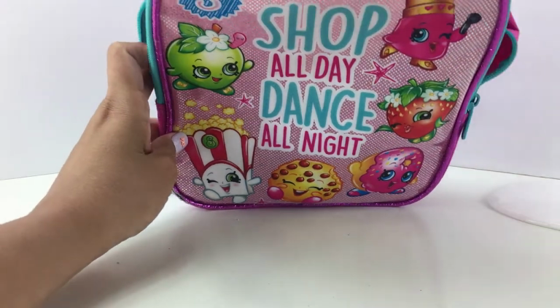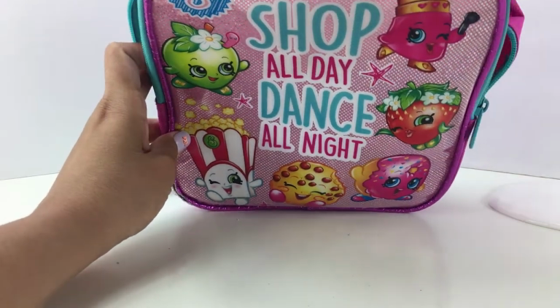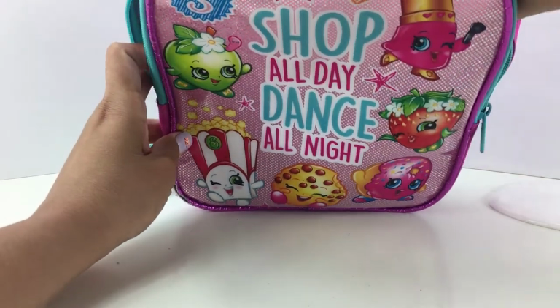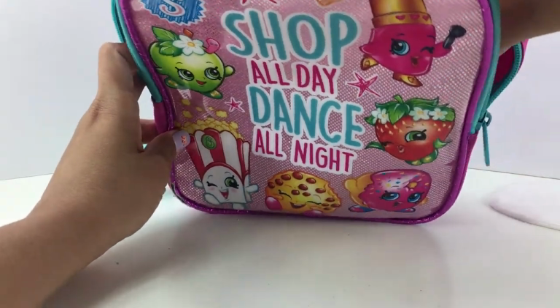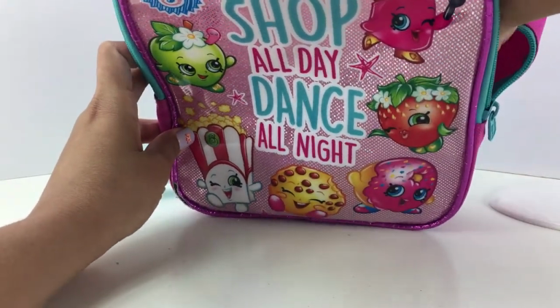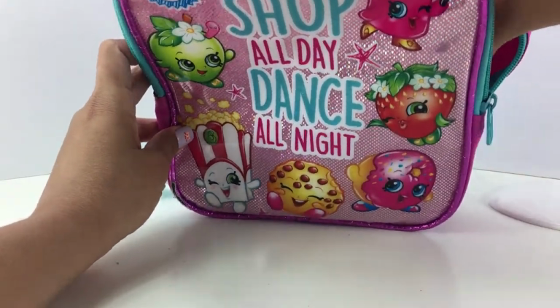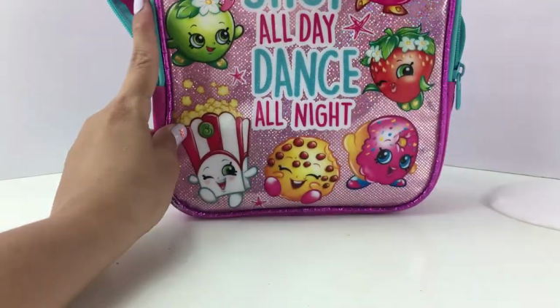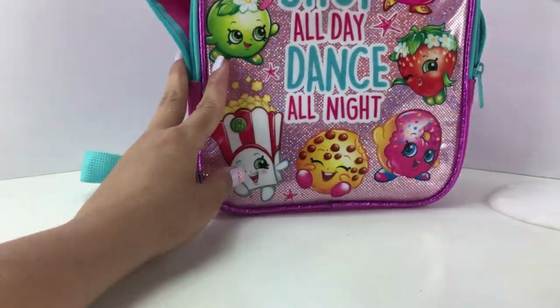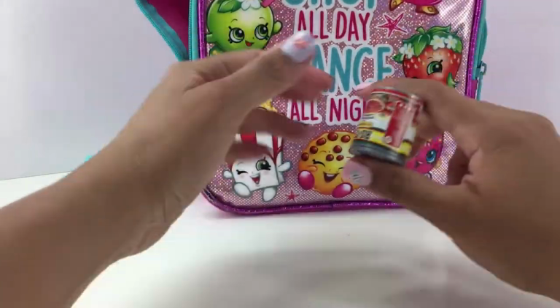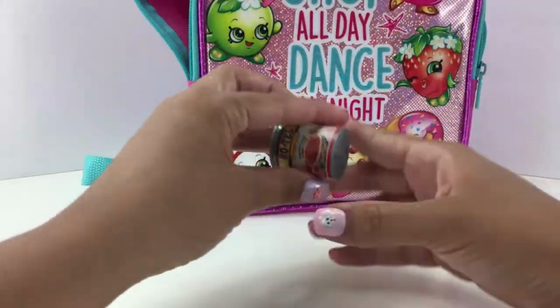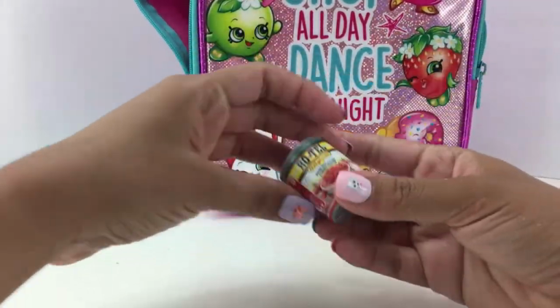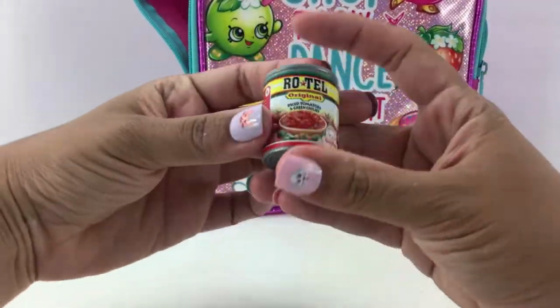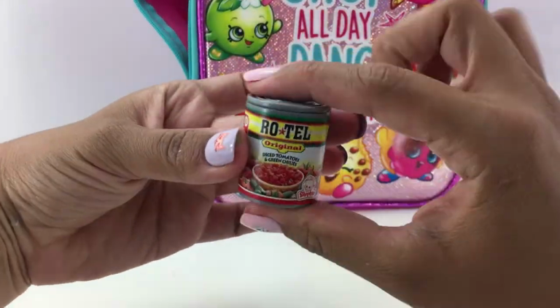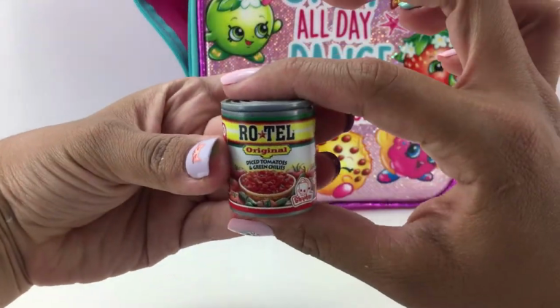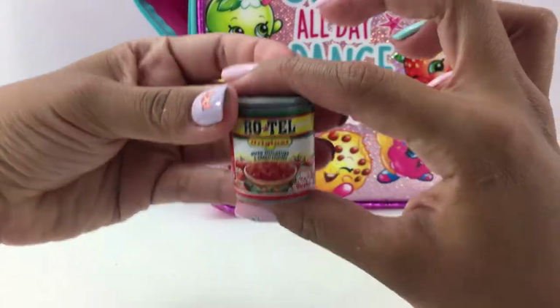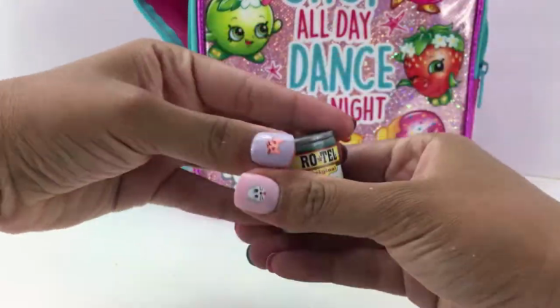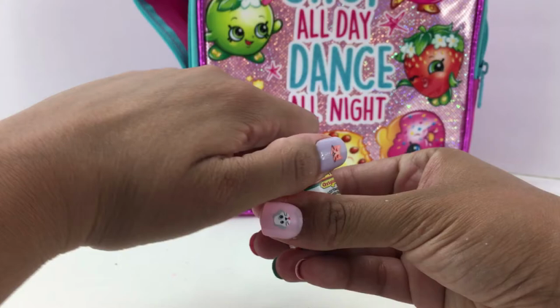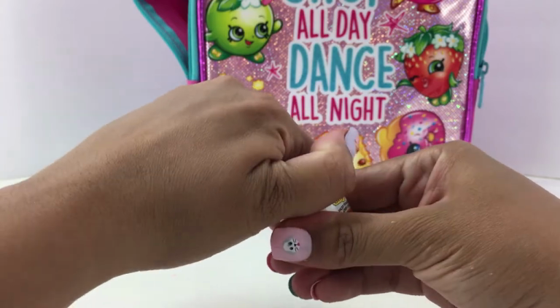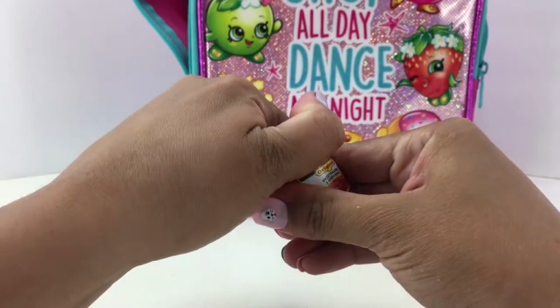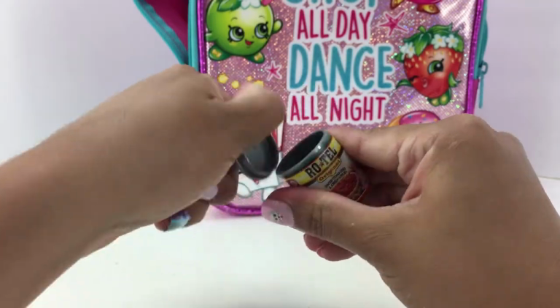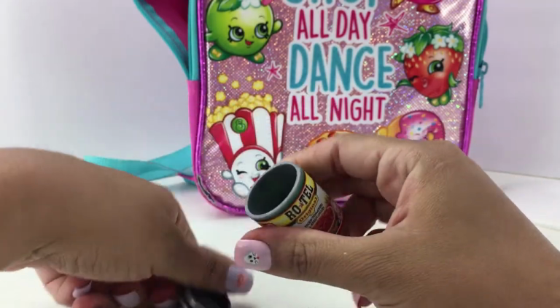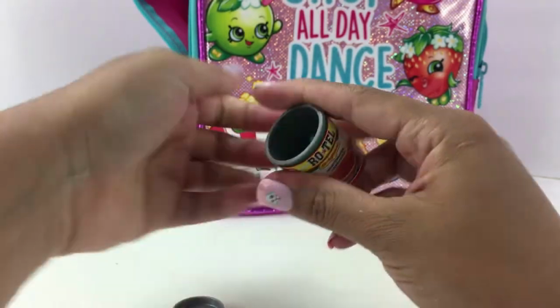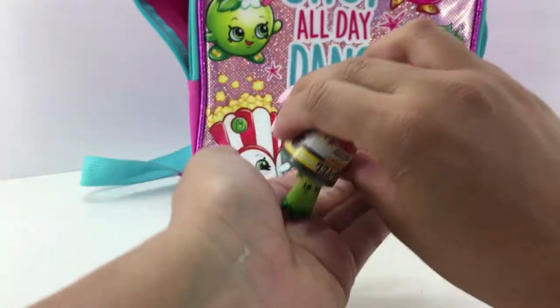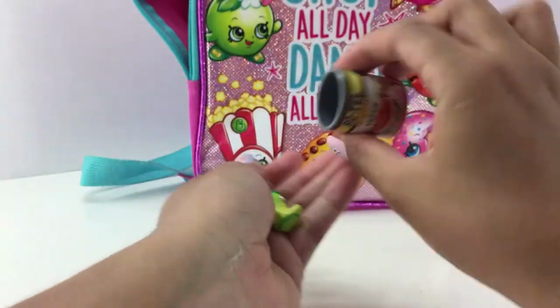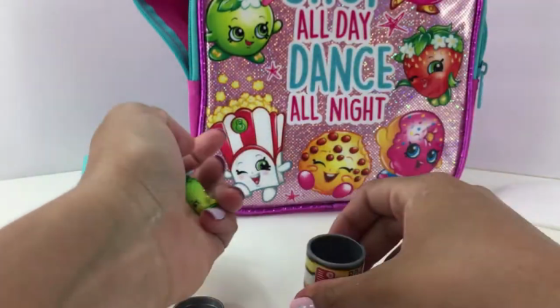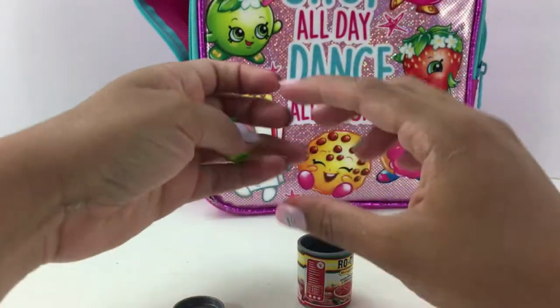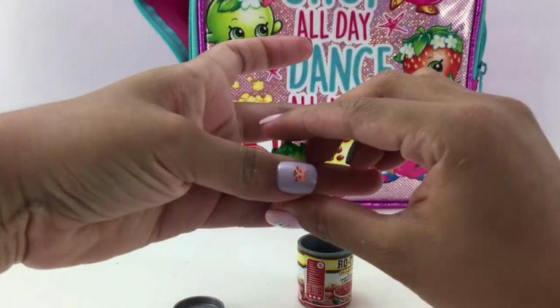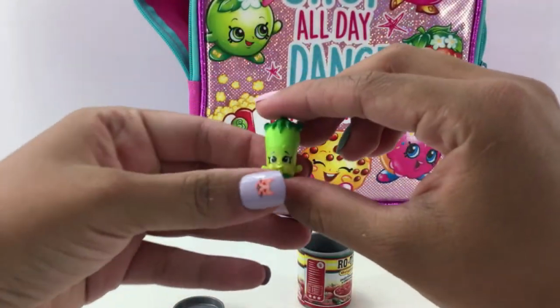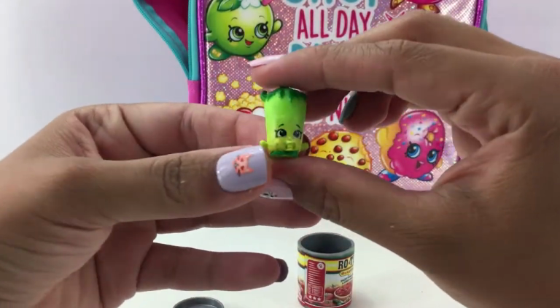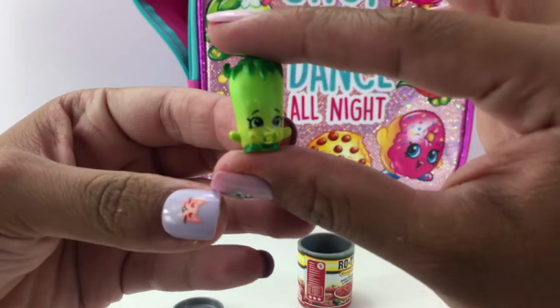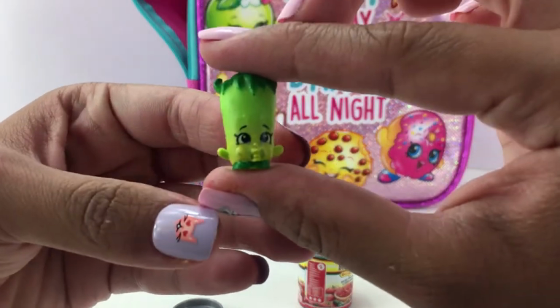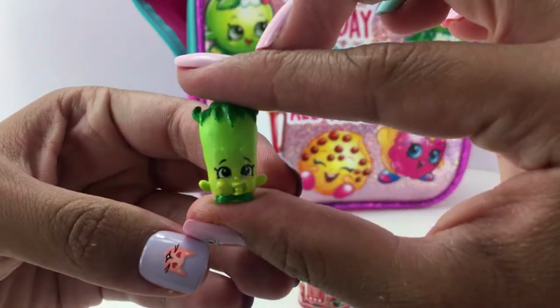Alright, let's go ahead and move on to the next one. Let's see who we get. Awesome, looks like we got Silly Chilly. Let's go ahead and begin.